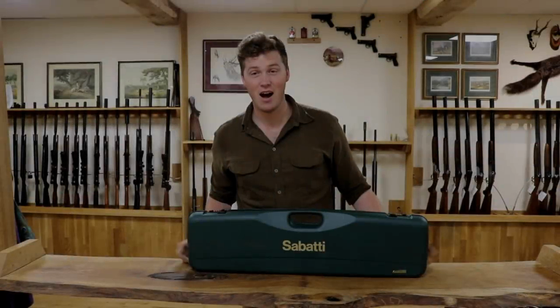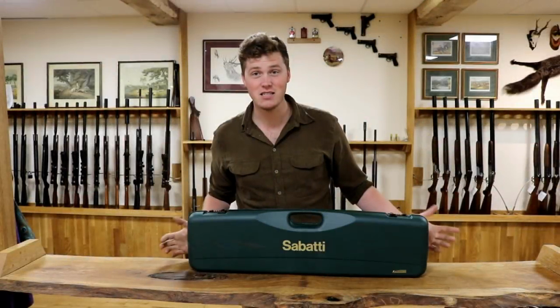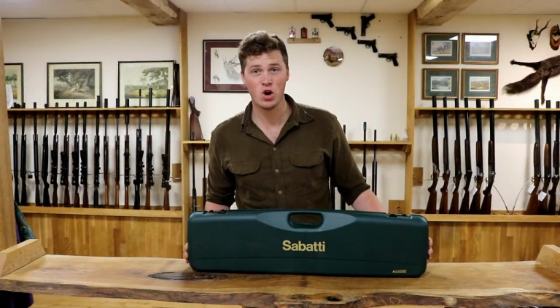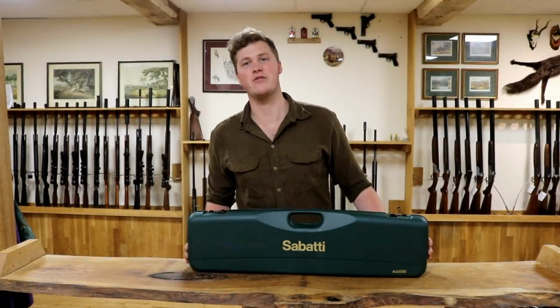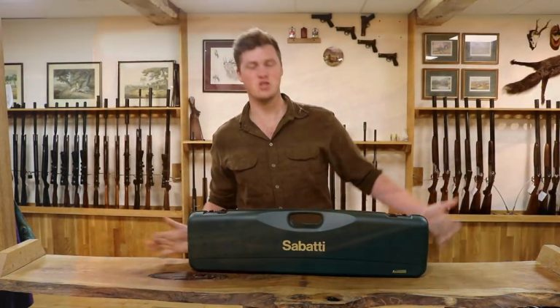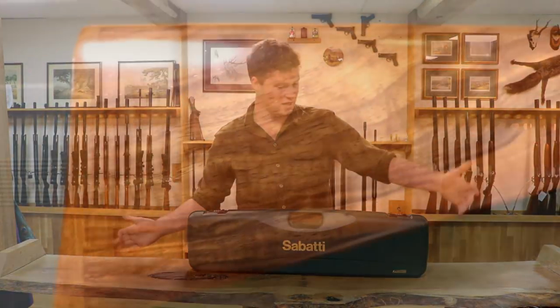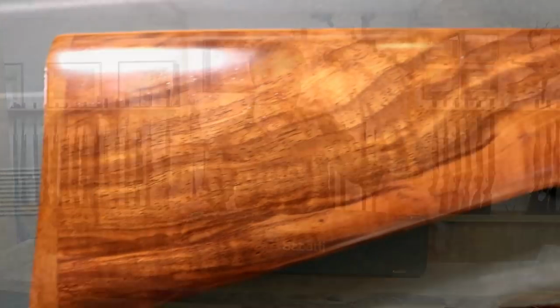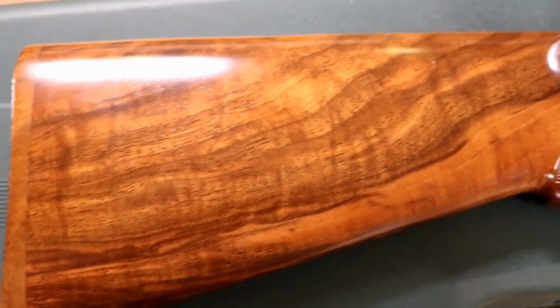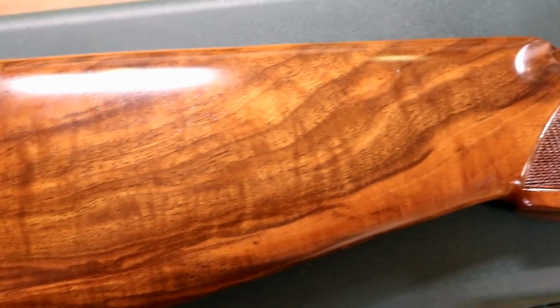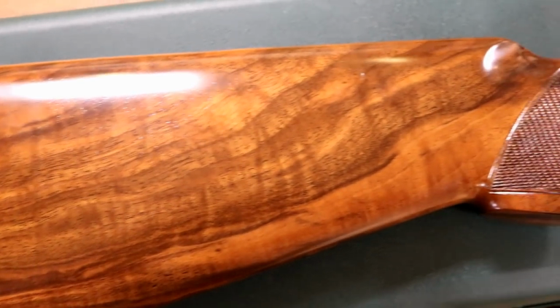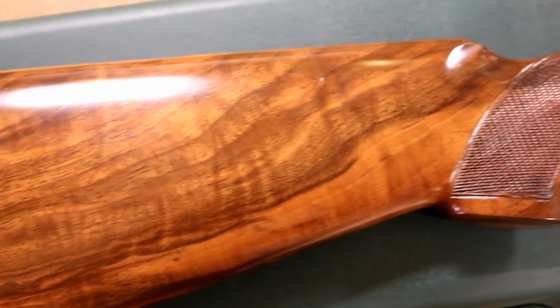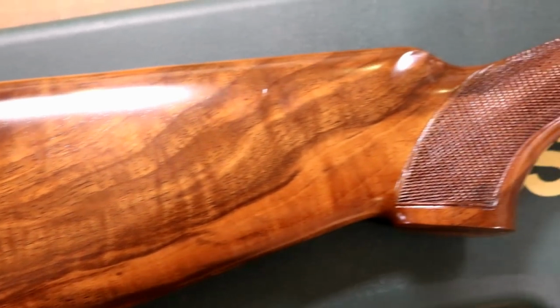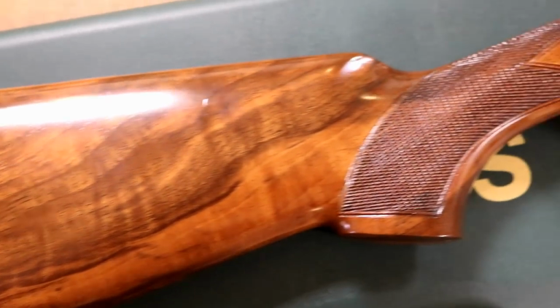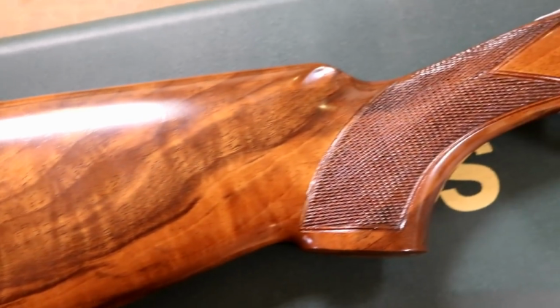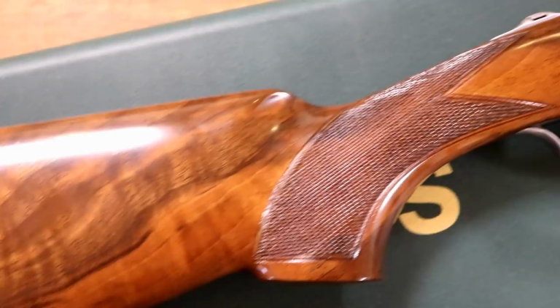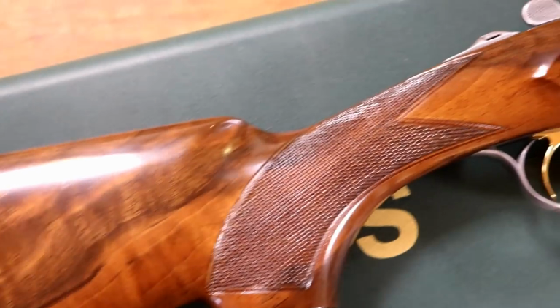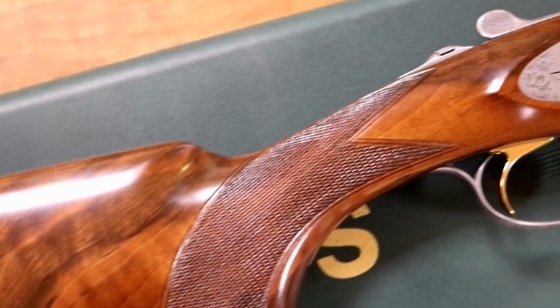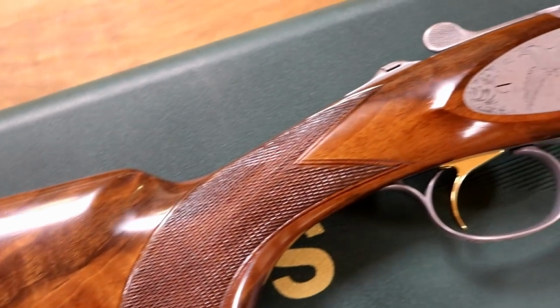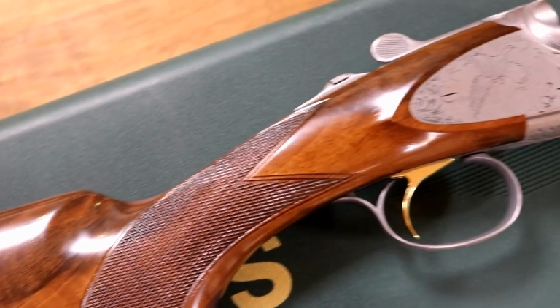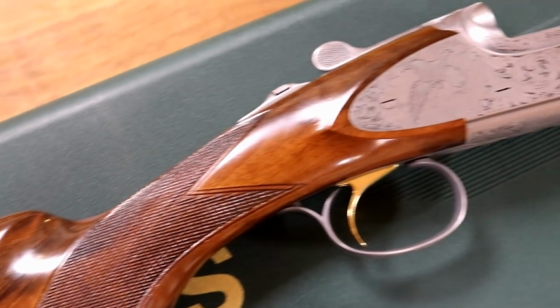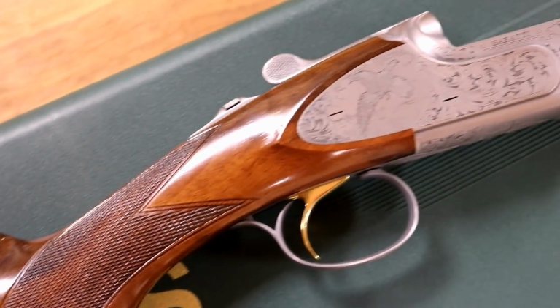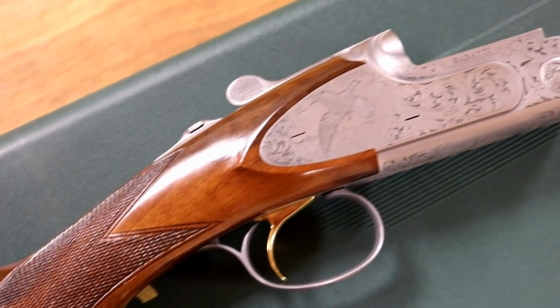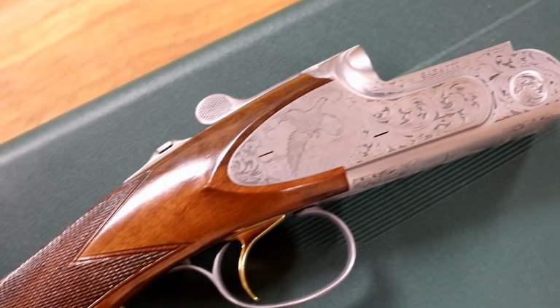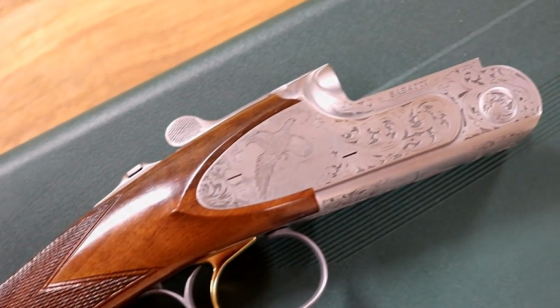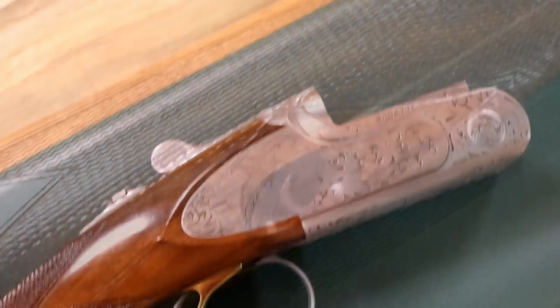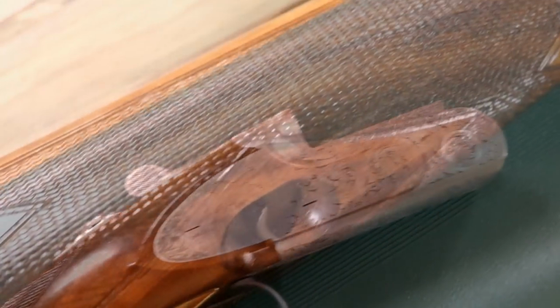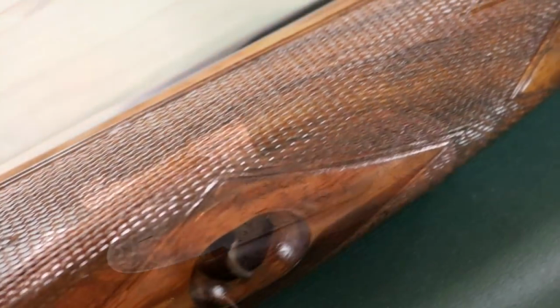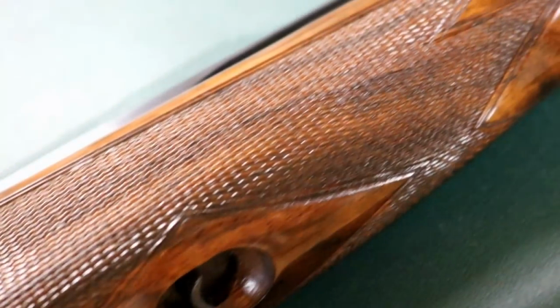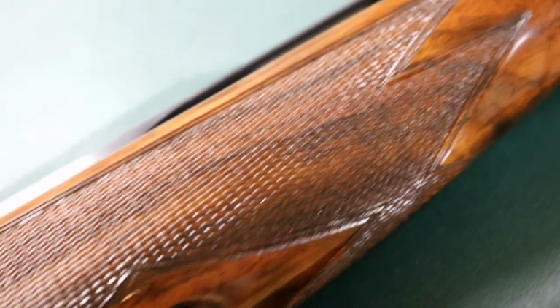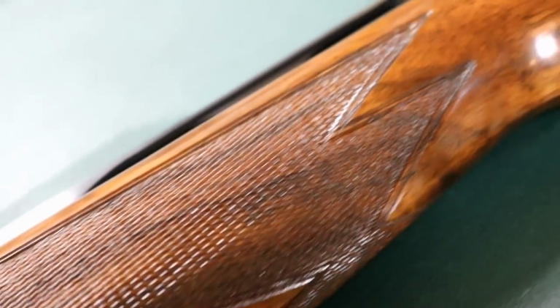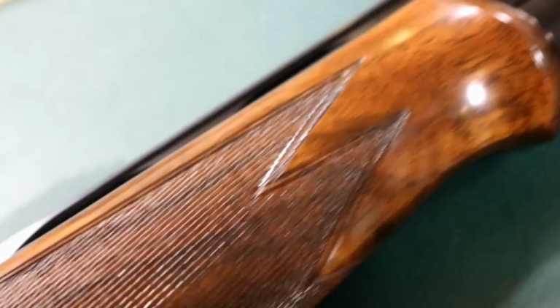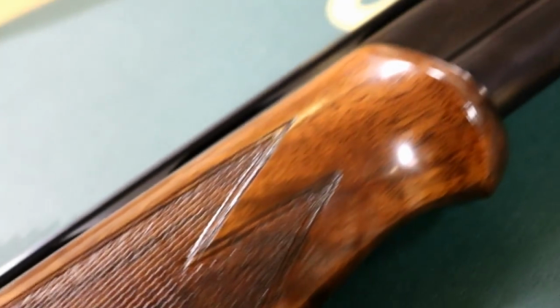Hi guys, I'm John. I'm here at the gun shop and today we're going to be having a look at this little Sabatti. Something we don't see regularly here in the gun shop. I'll pop it open and have a look.